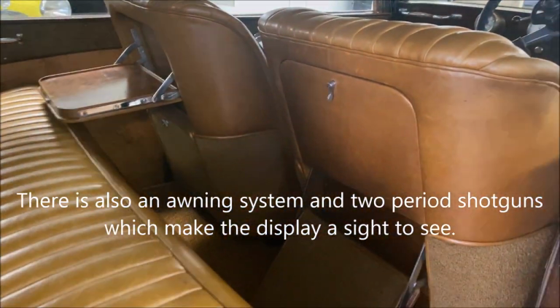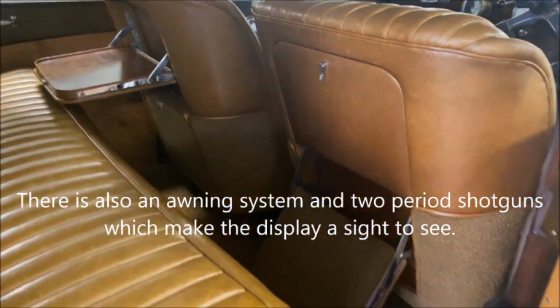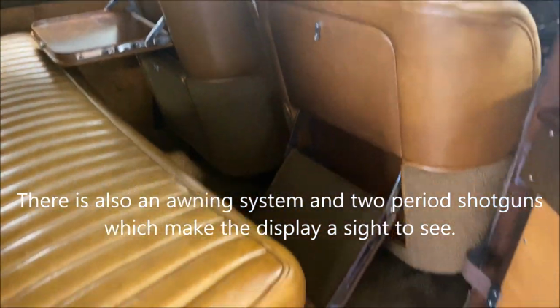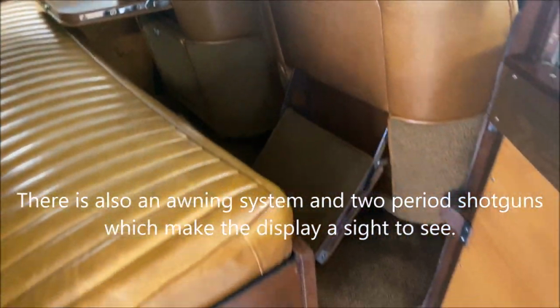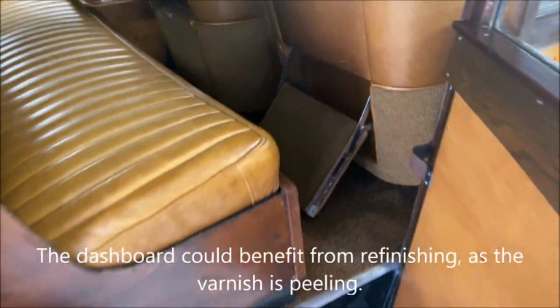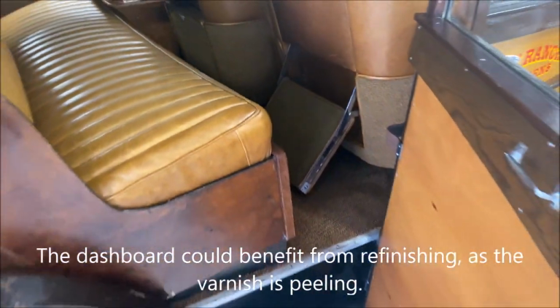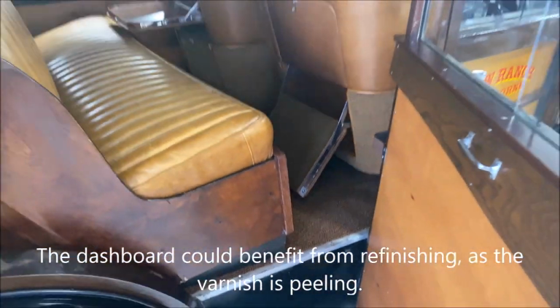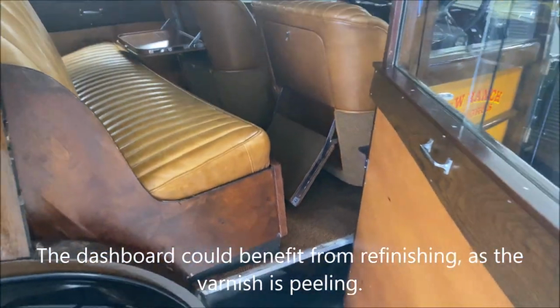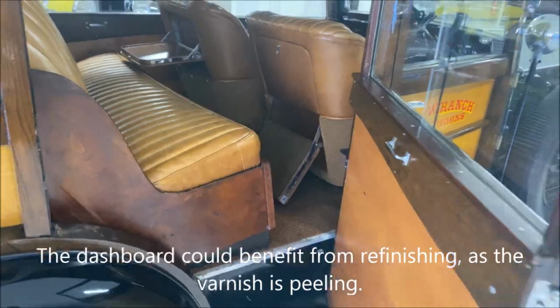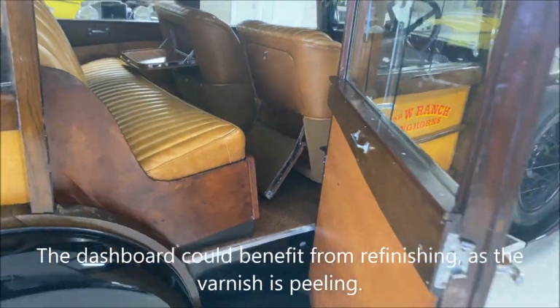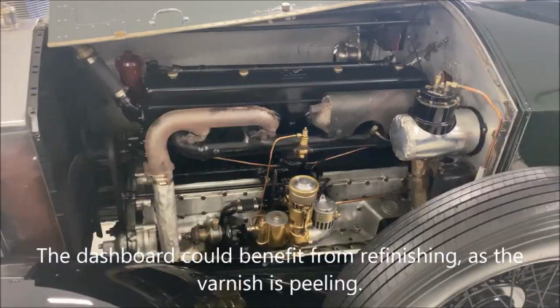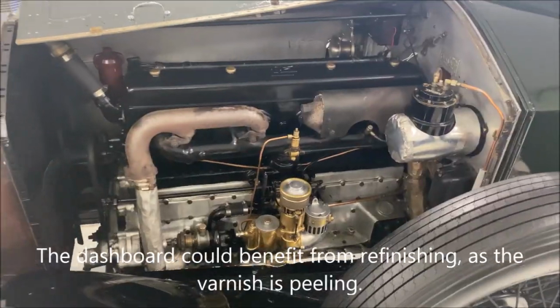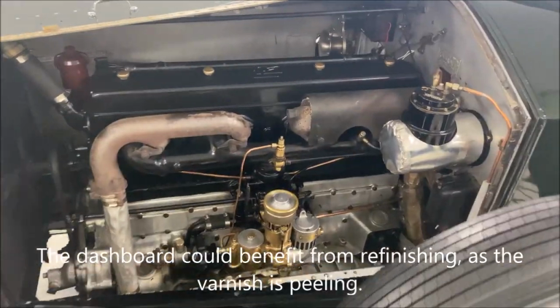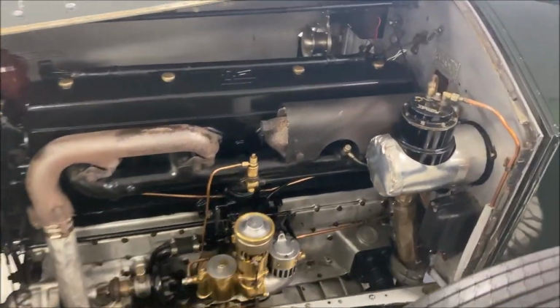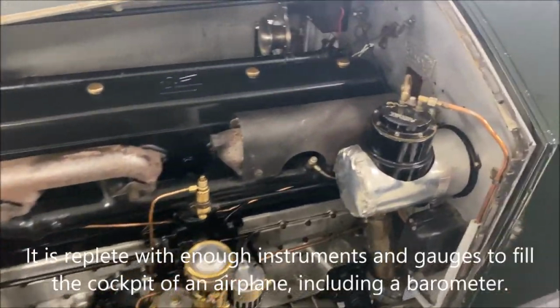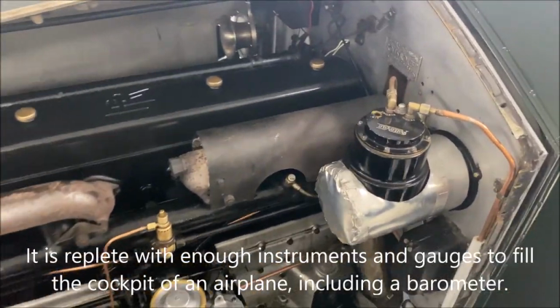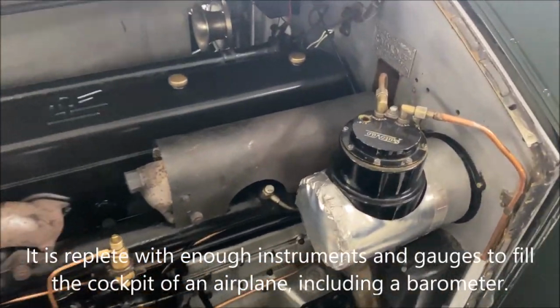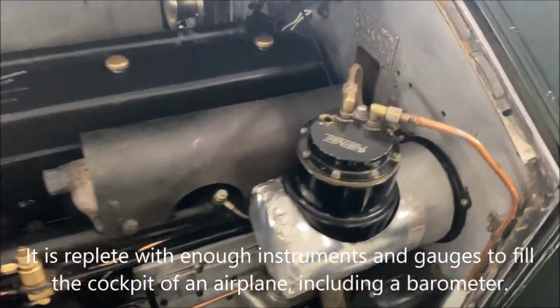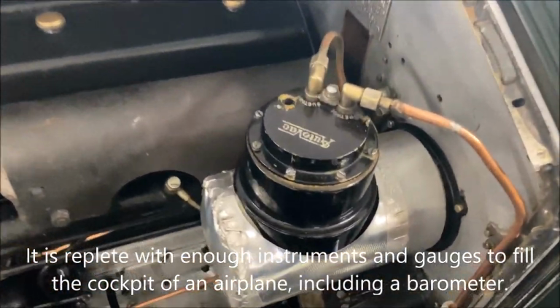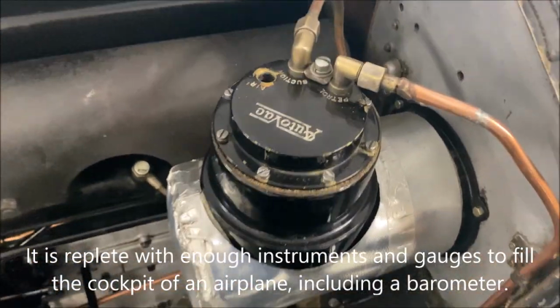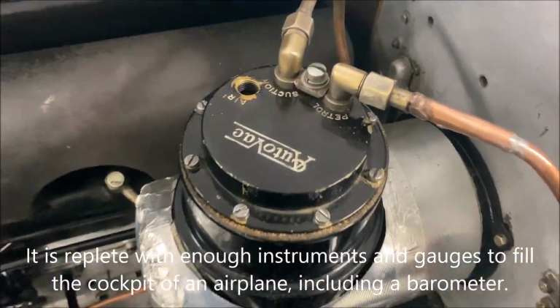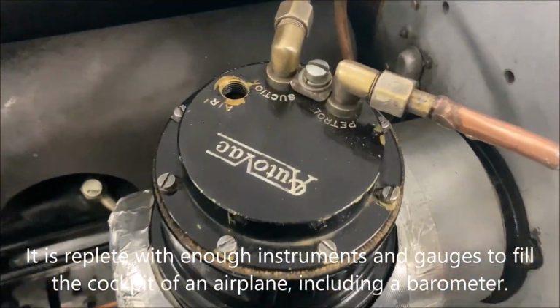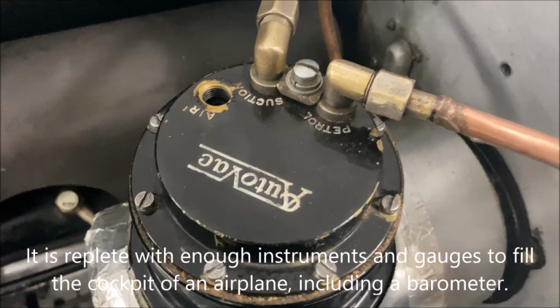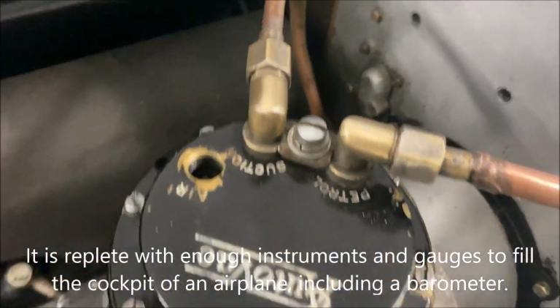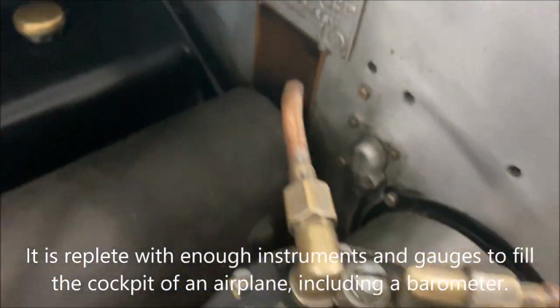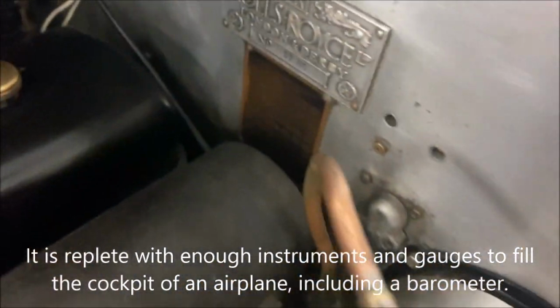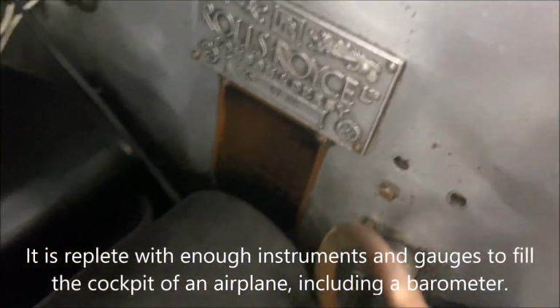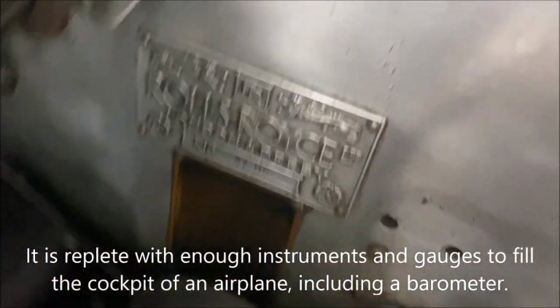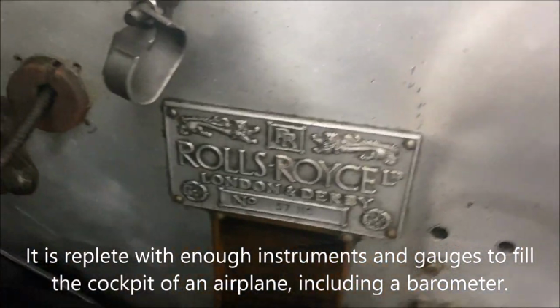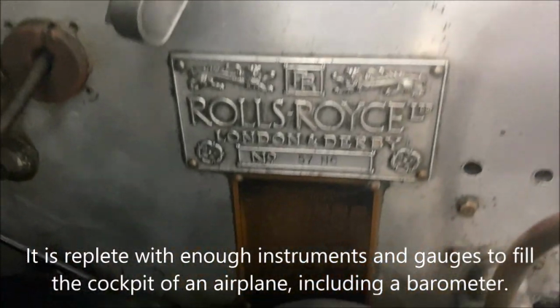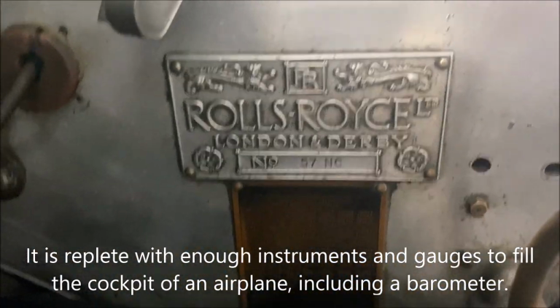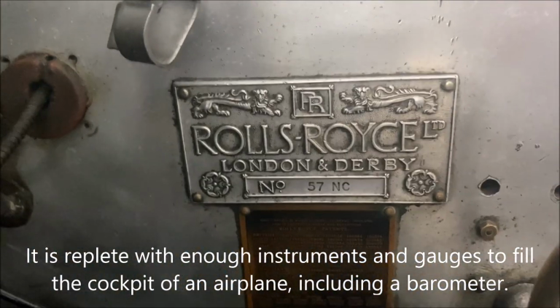There is also an awning system and two period shotguns — with the firing pins removed — which make the display a sight to see. The dashboard could benefit from refinishing as the varnish is peeling. It is replete with enough instruments and gauges to fill the cockpit of an airplane, including a barometer.